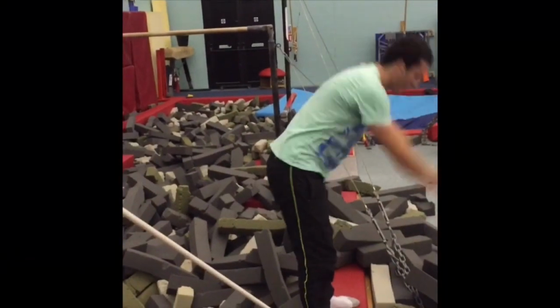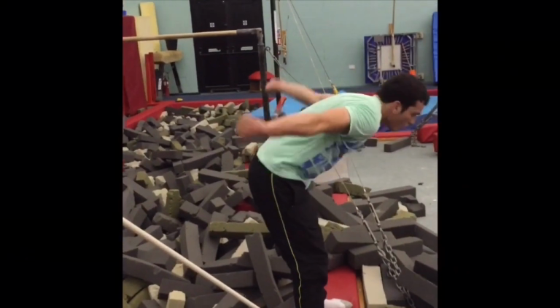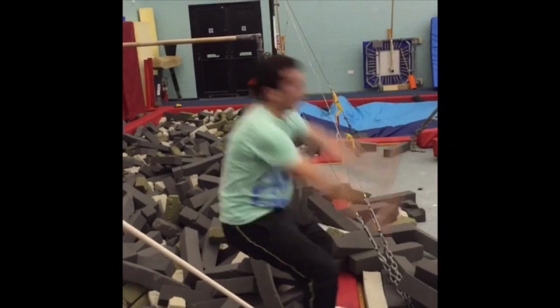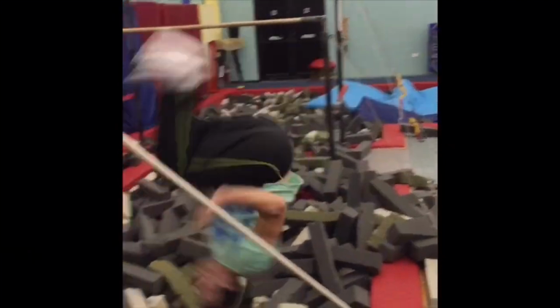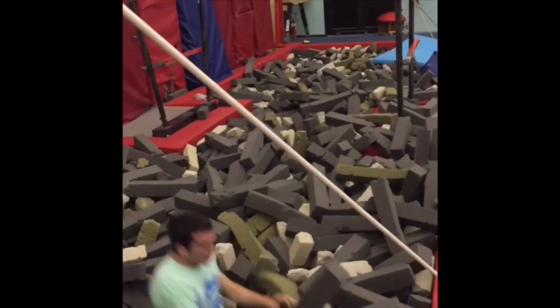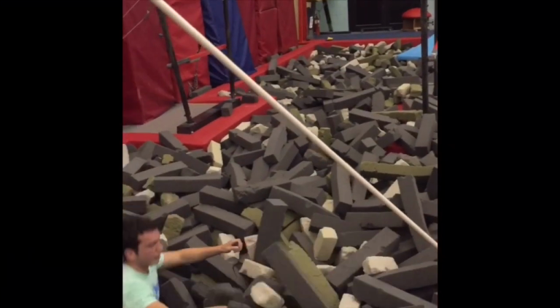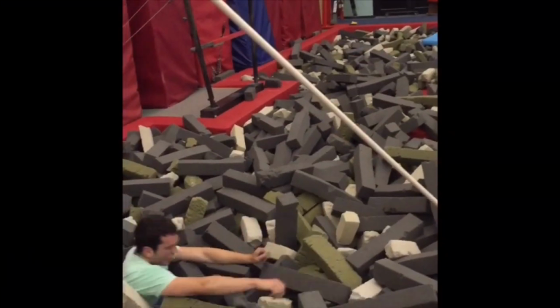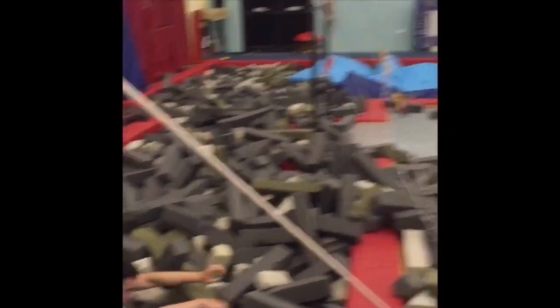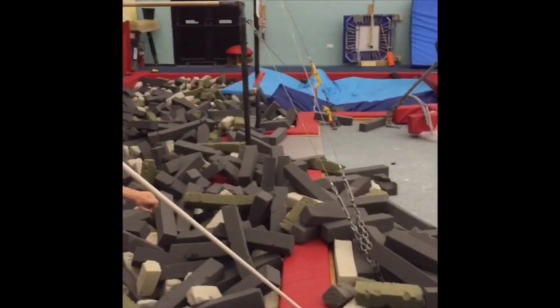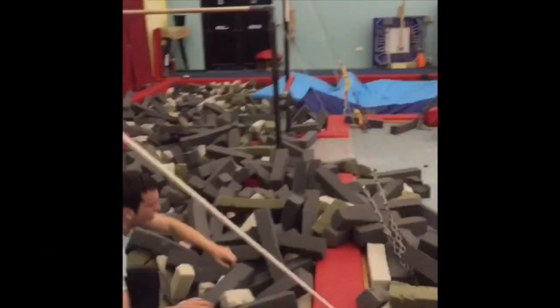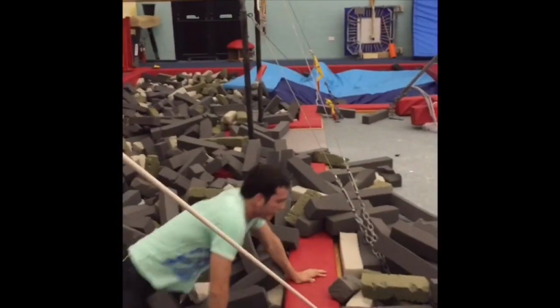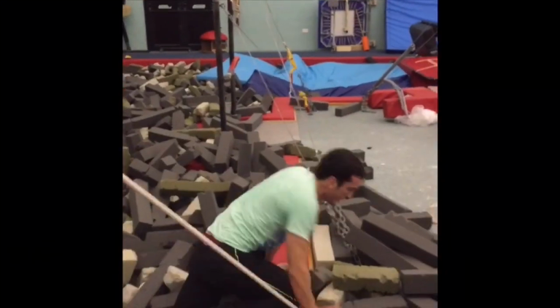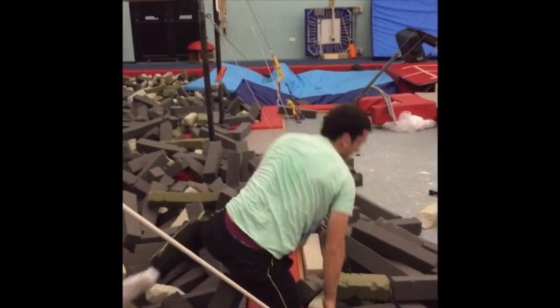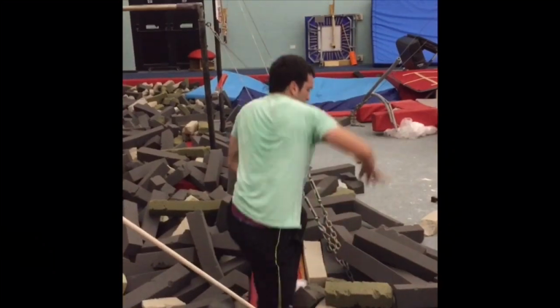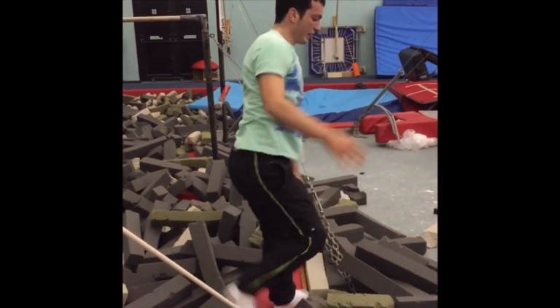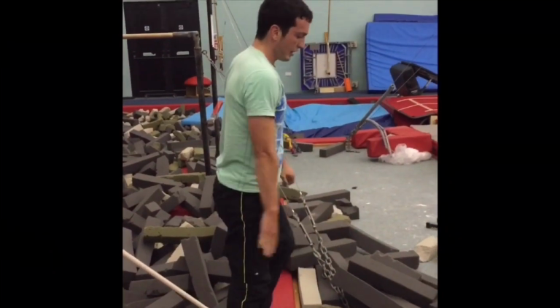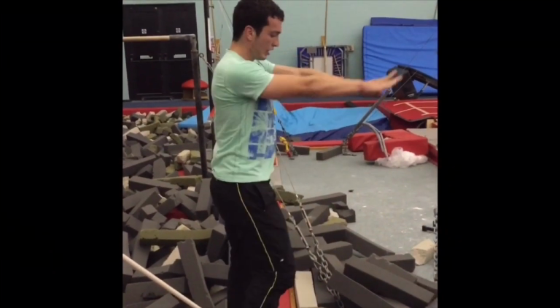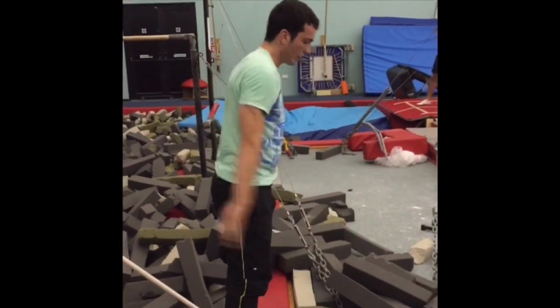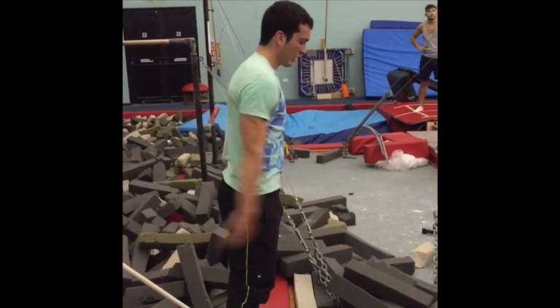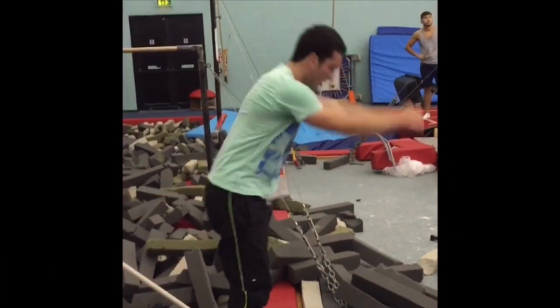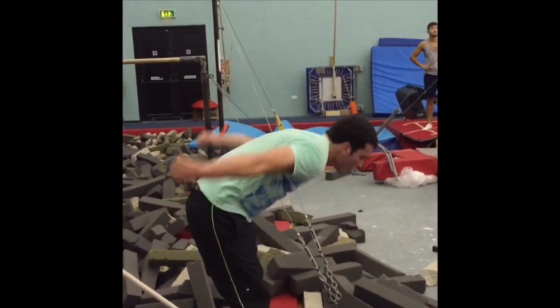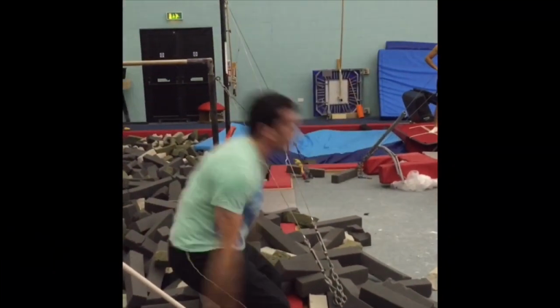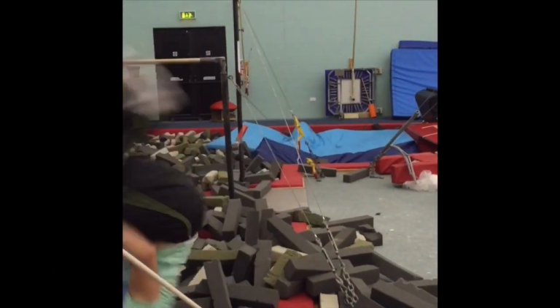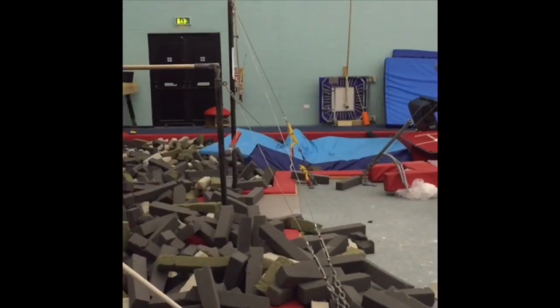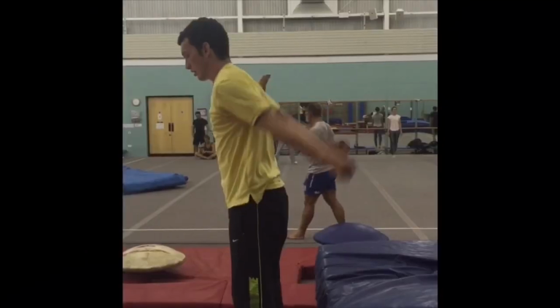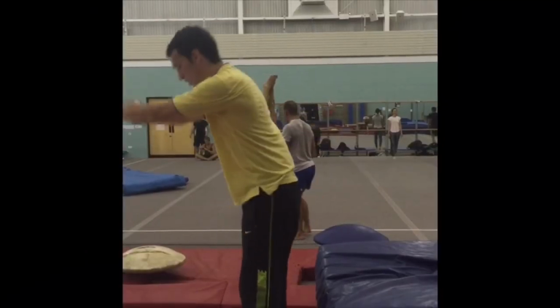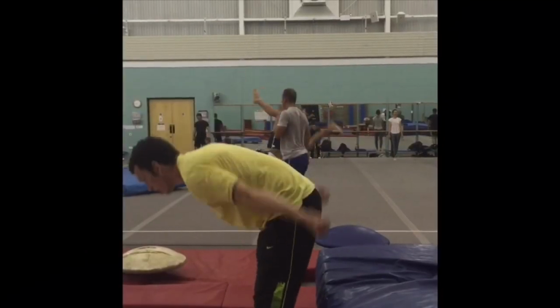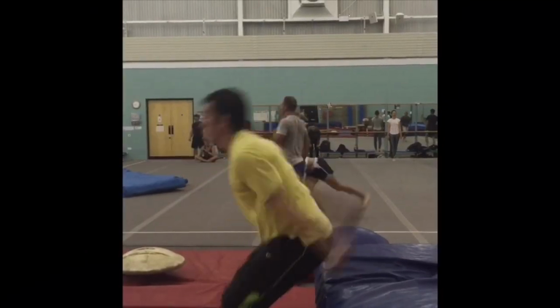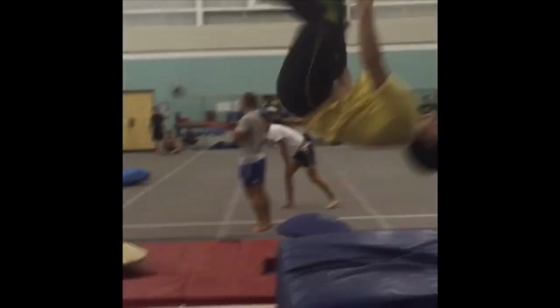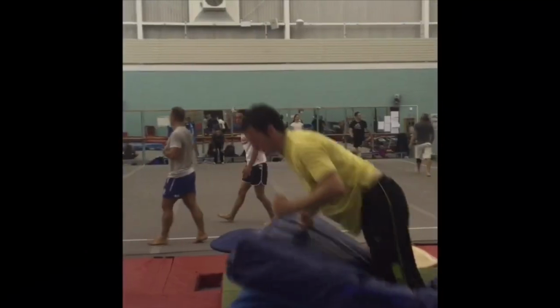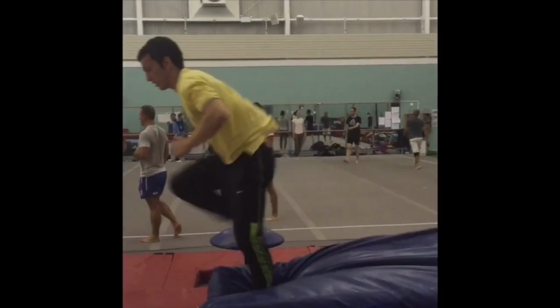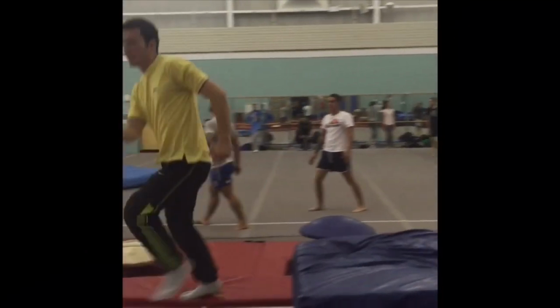I went back to trying it in the pit, but getting used to the springy track, my jump became lazy. I then tried doing it on the track with some mats stacked up.